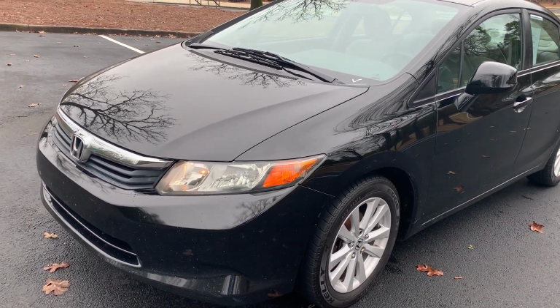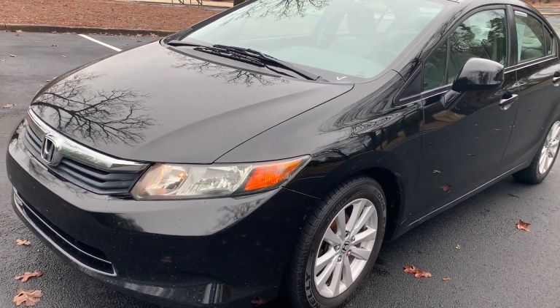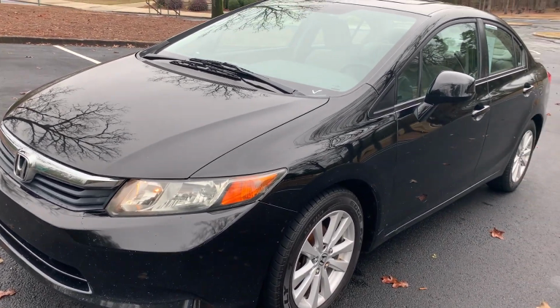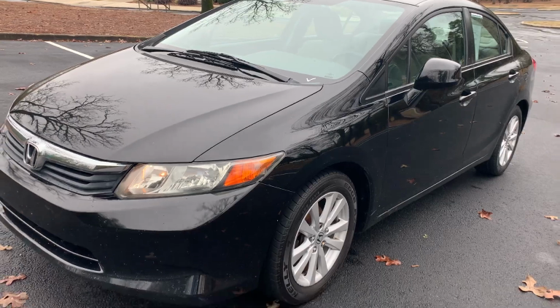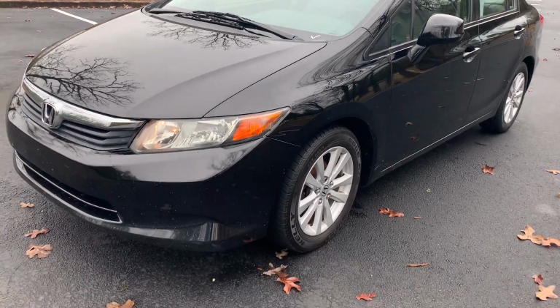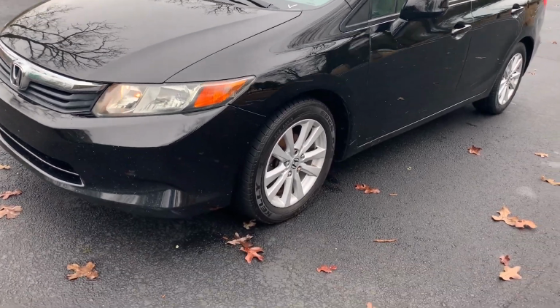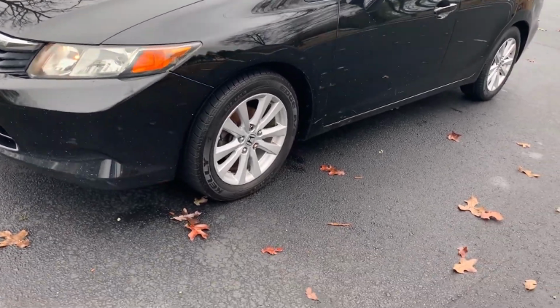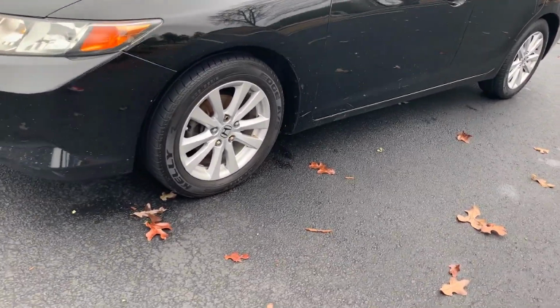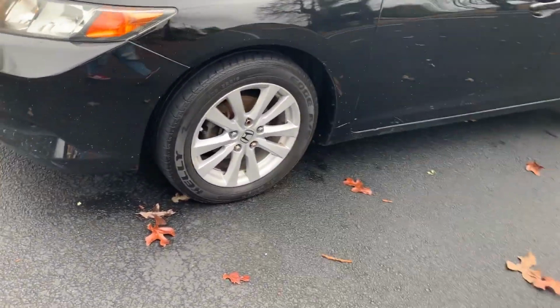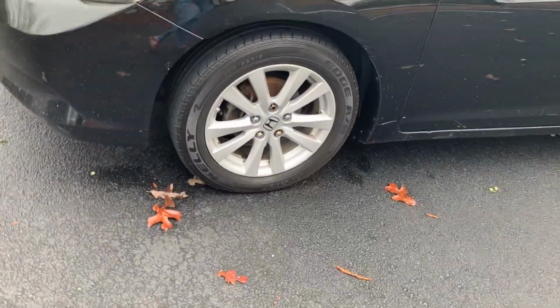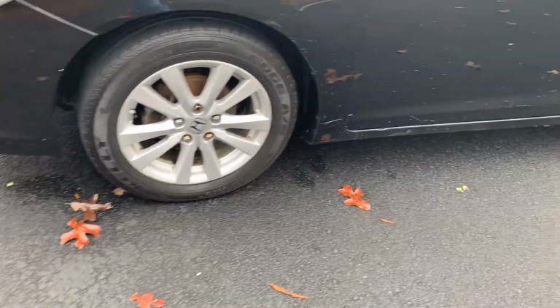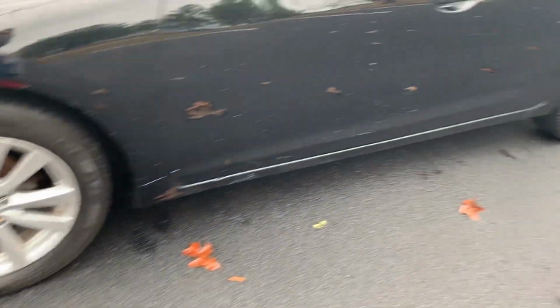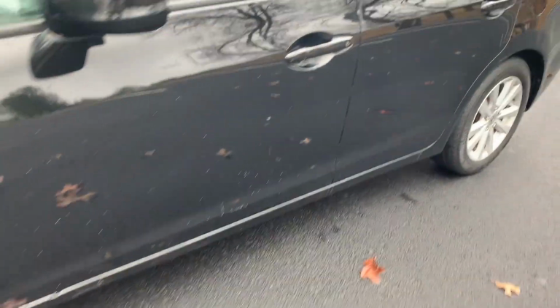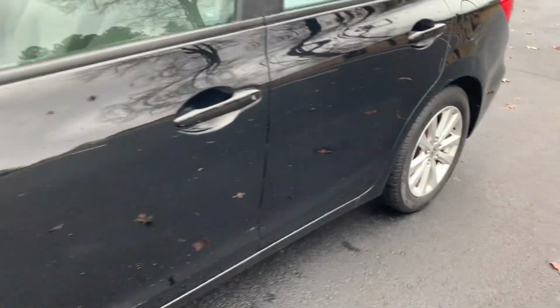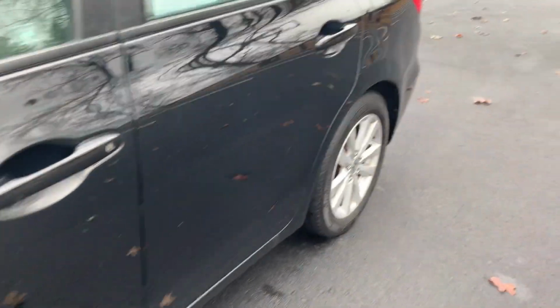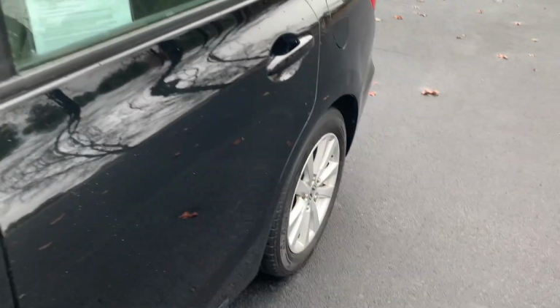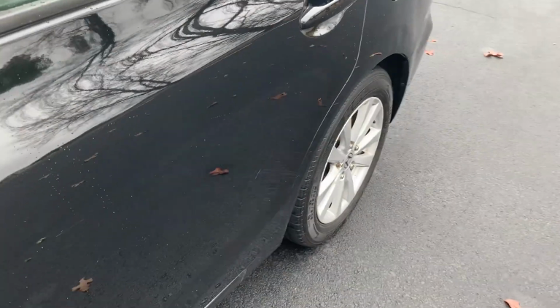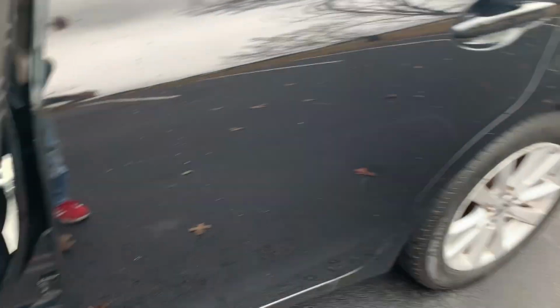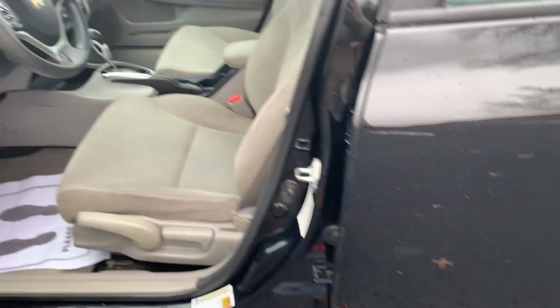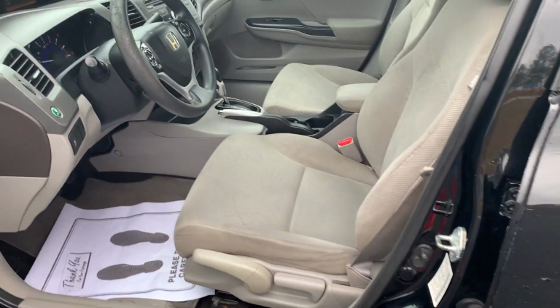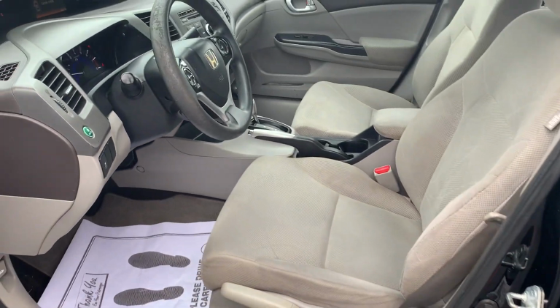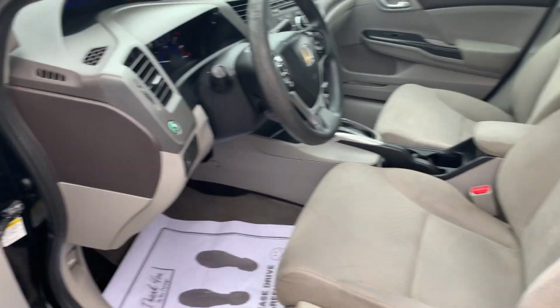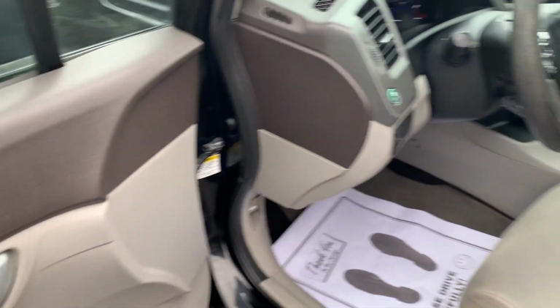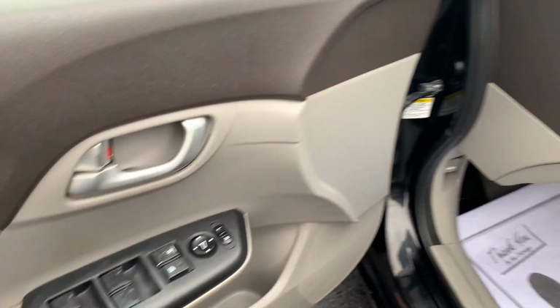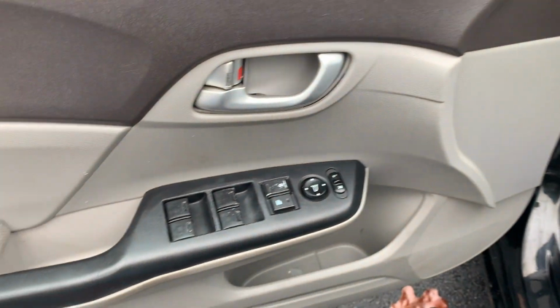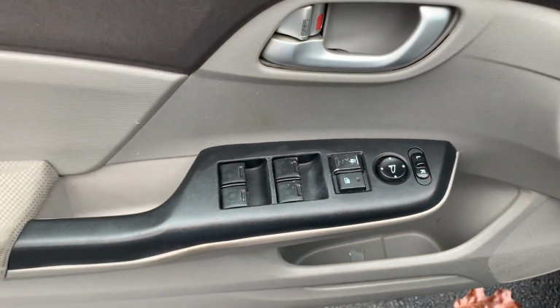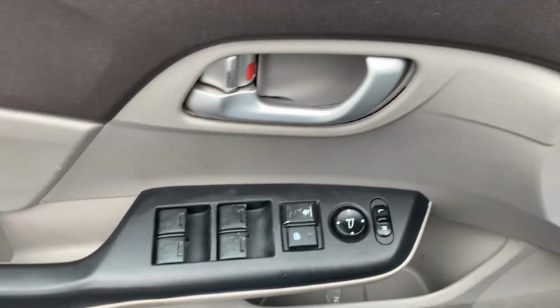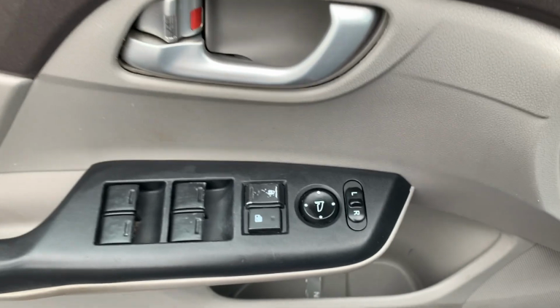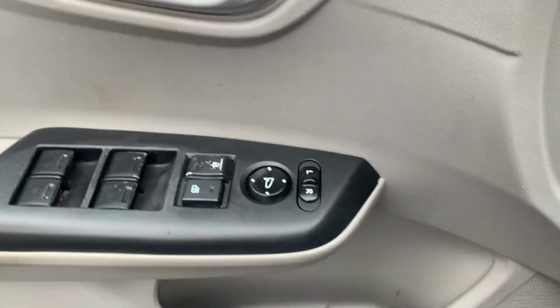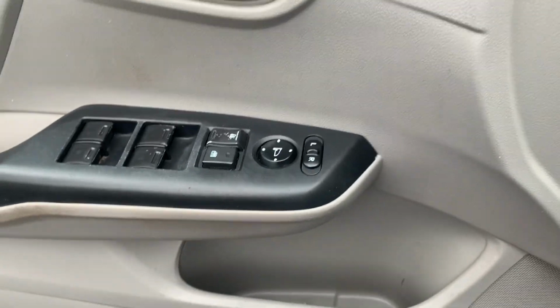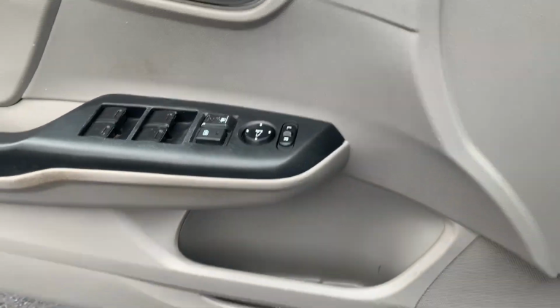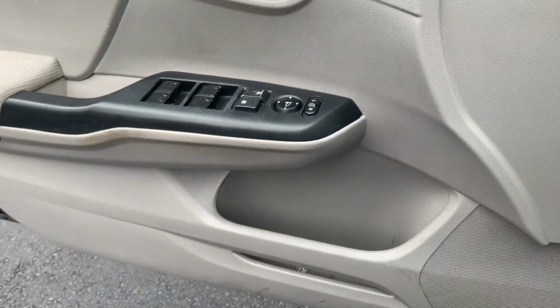It has 46 service history records, clean alloy wheels, cloth interior, power windows, power locks, power mirrors.